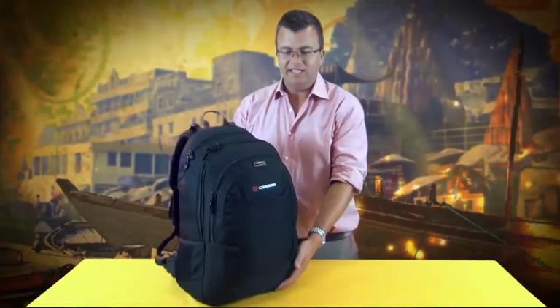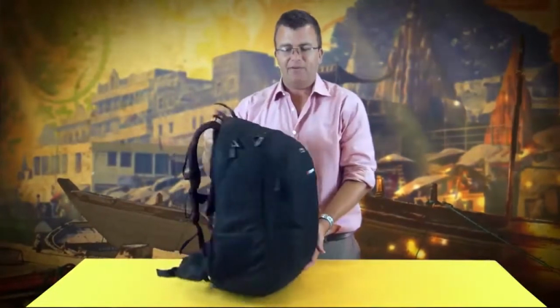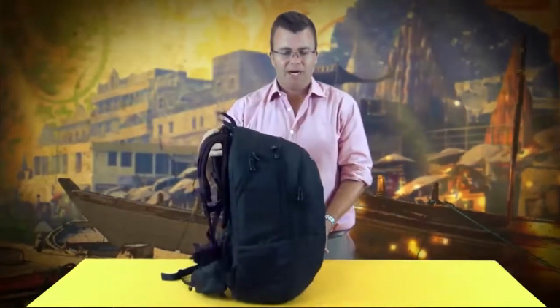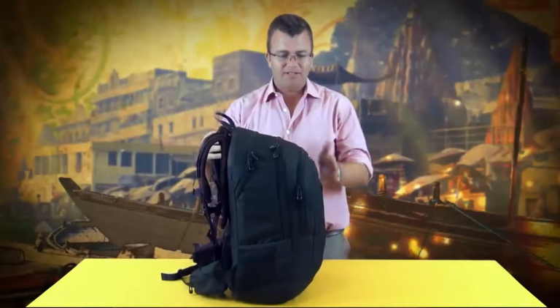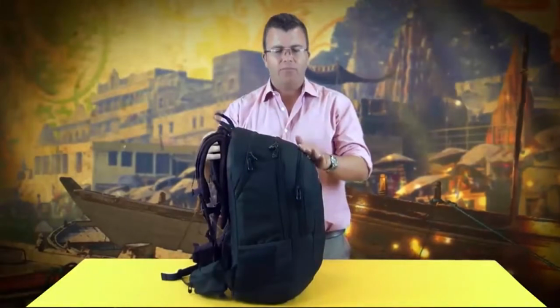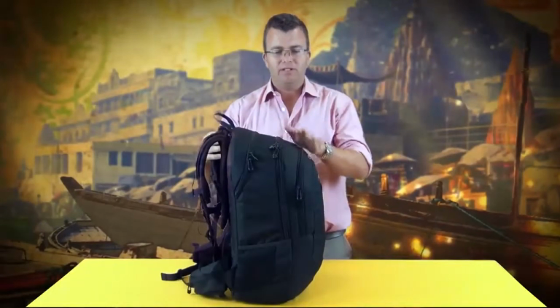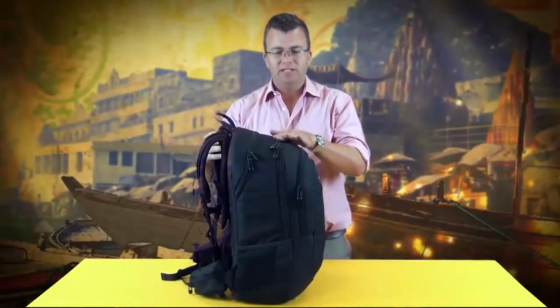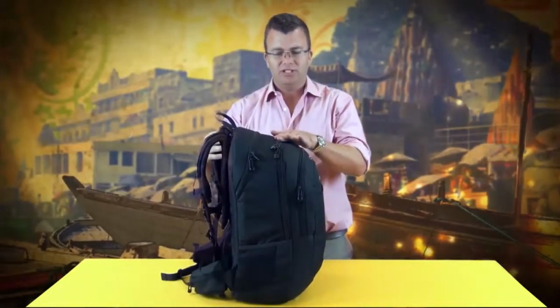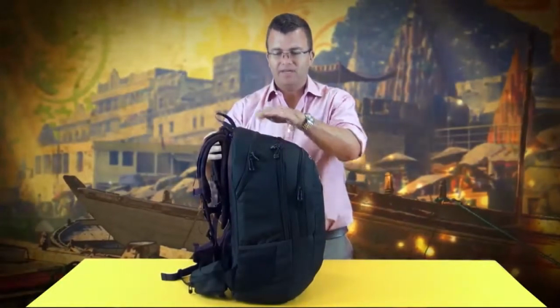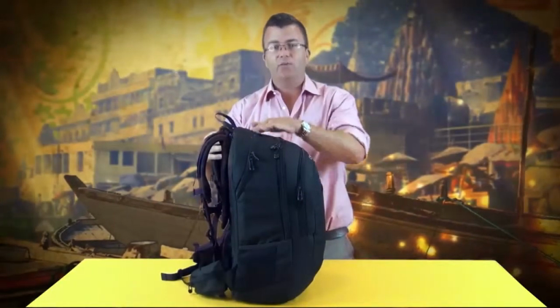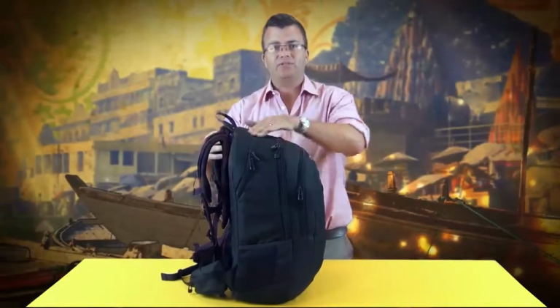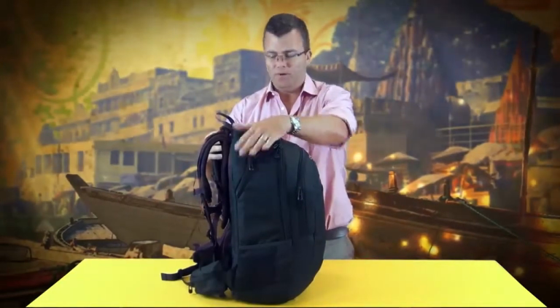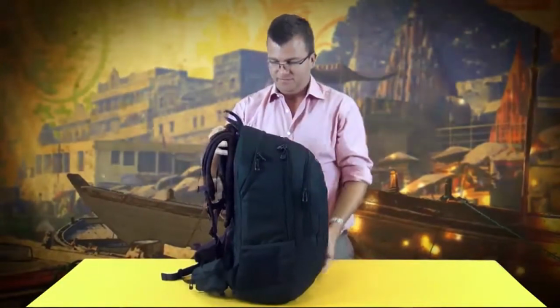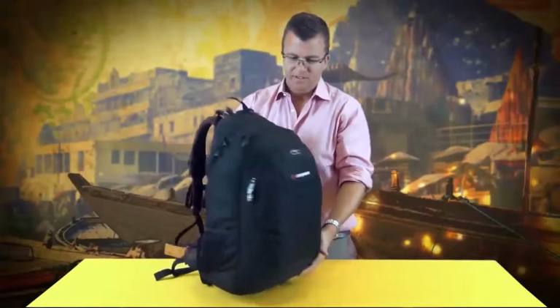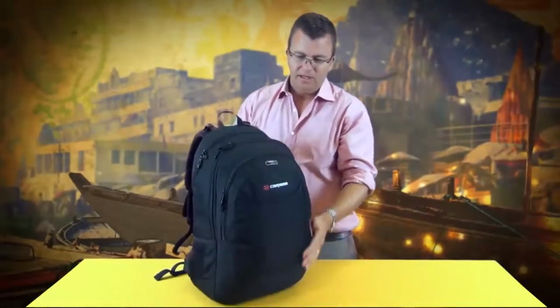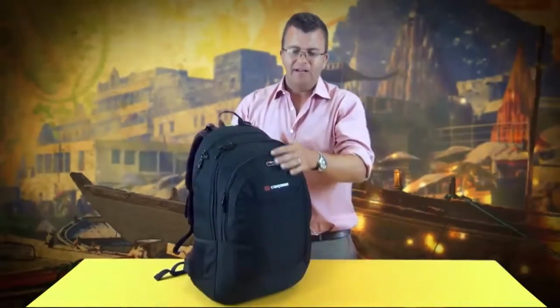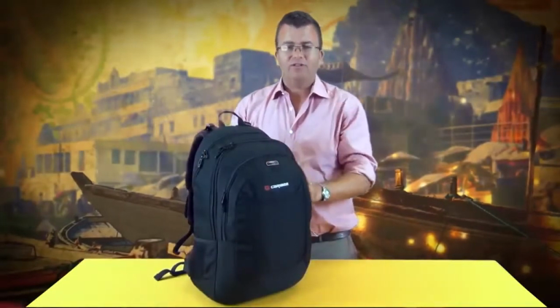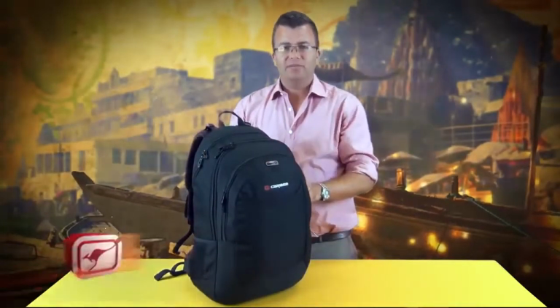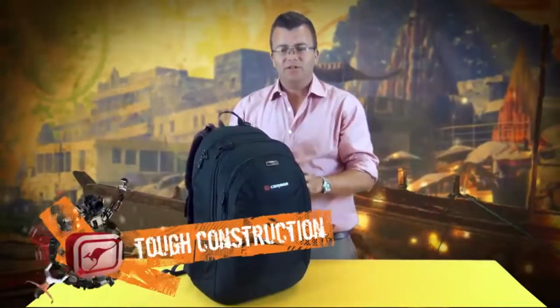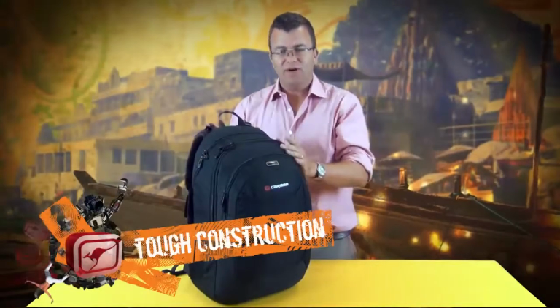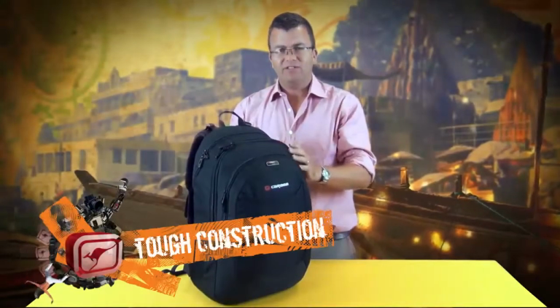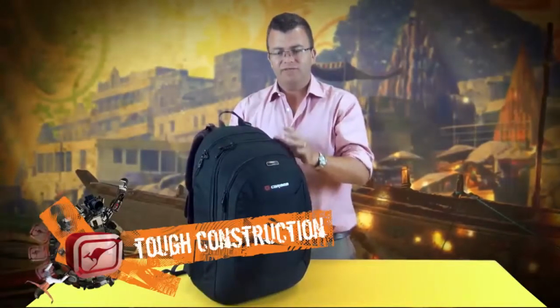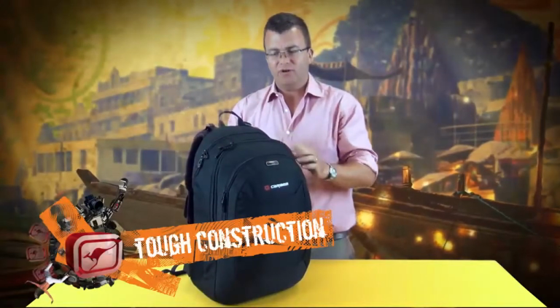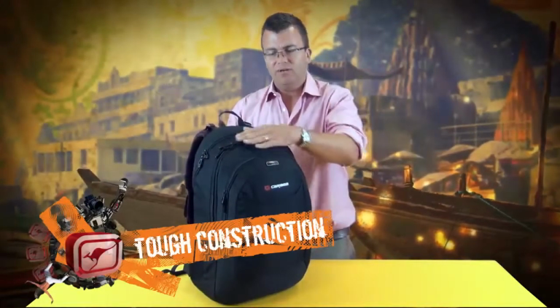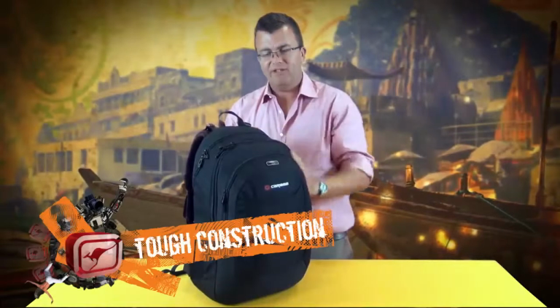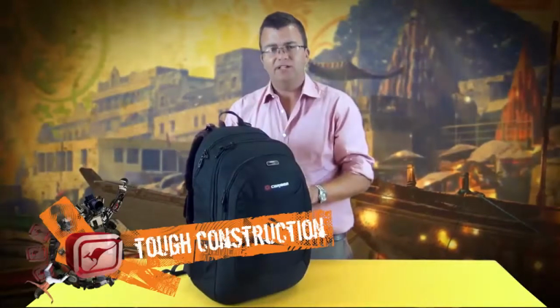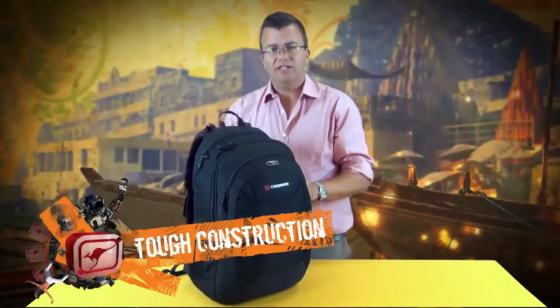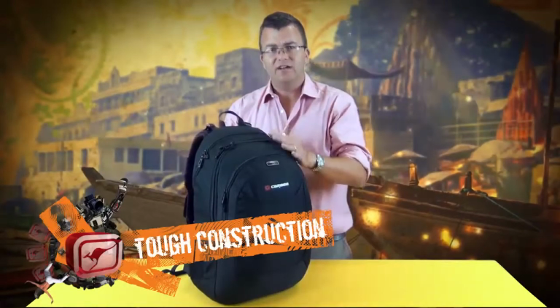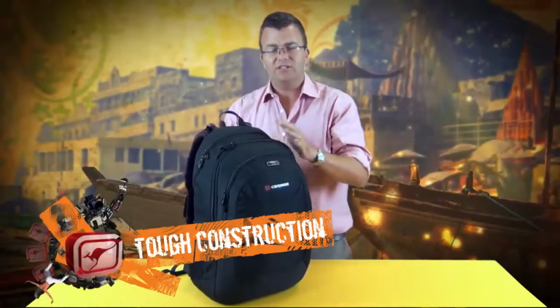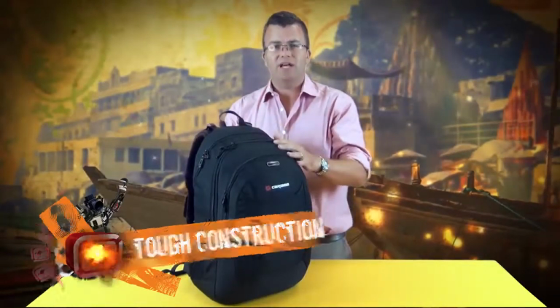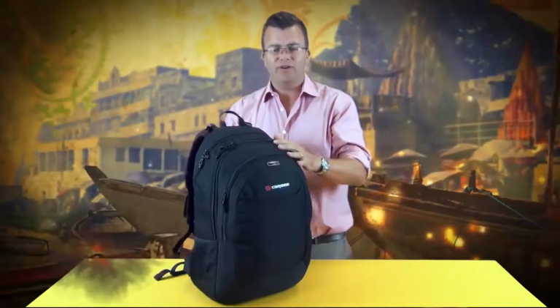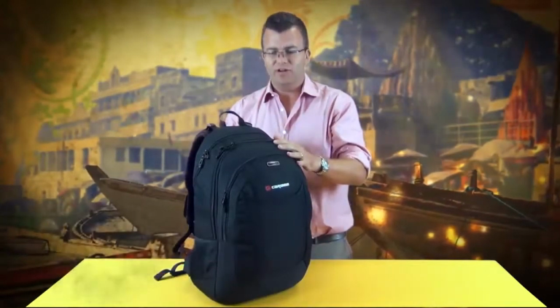It is made up of three compartments: front pocket, mid storage compartment and a rear laptop pocket. It is made of 900 denier material which is very heavy duty and very strong with a heavy-duty PU coating, so ensures this pack will last for a very long time.